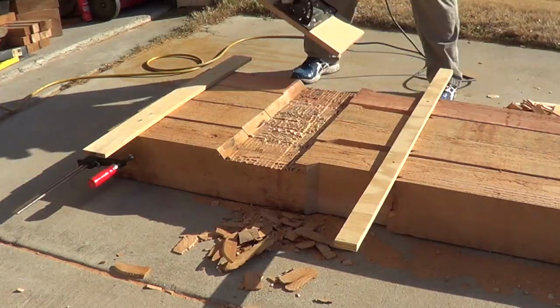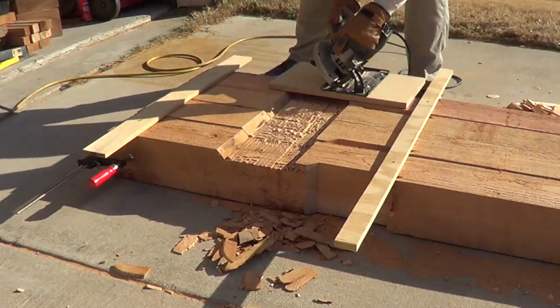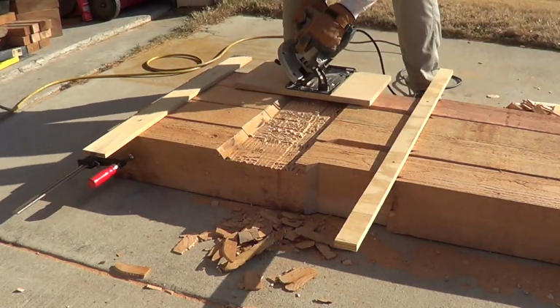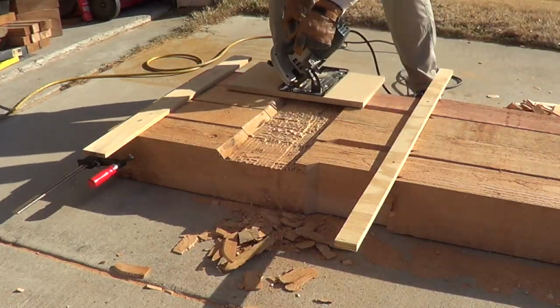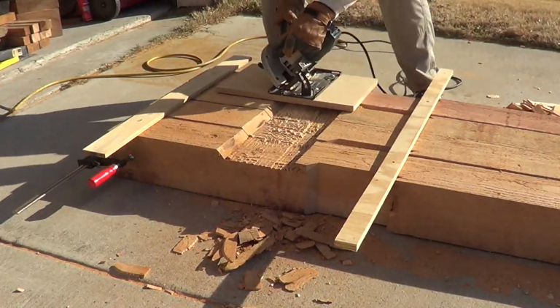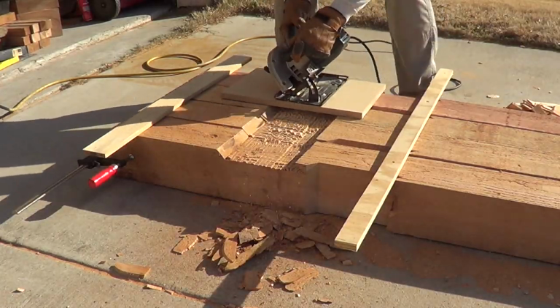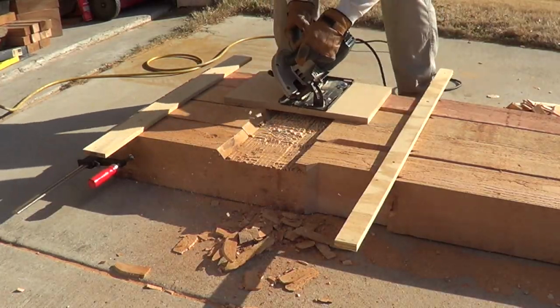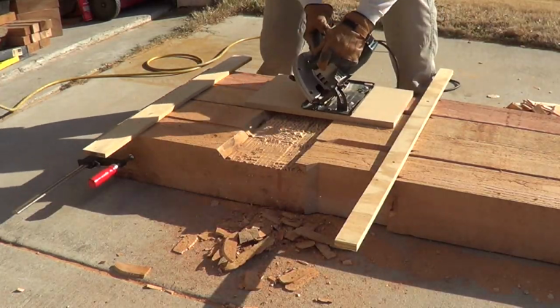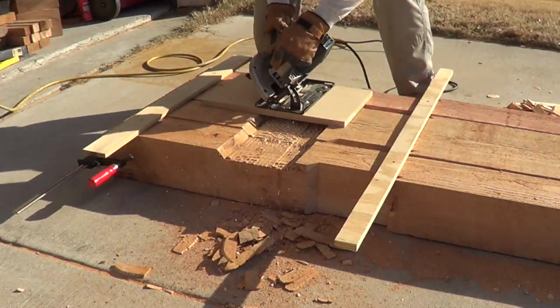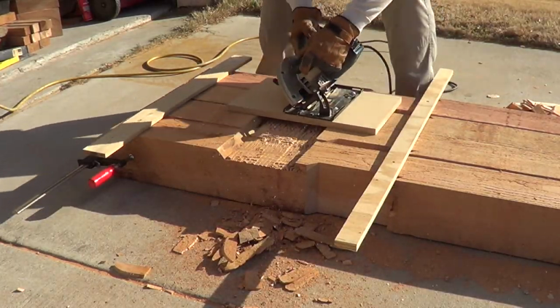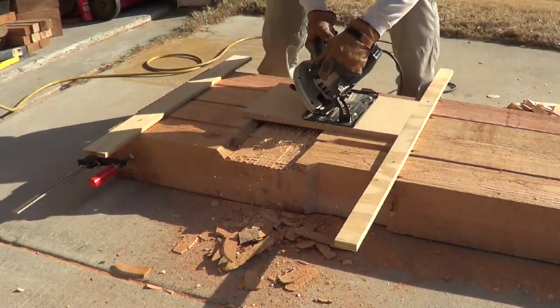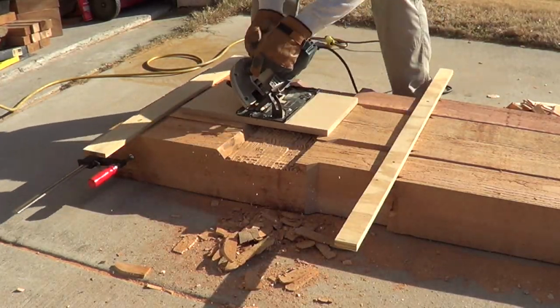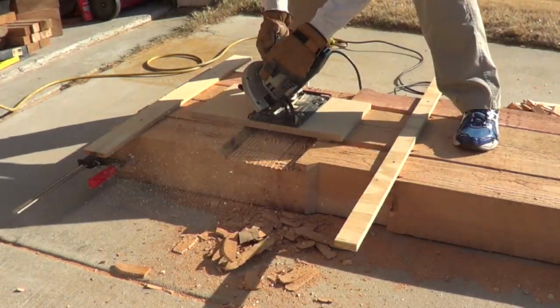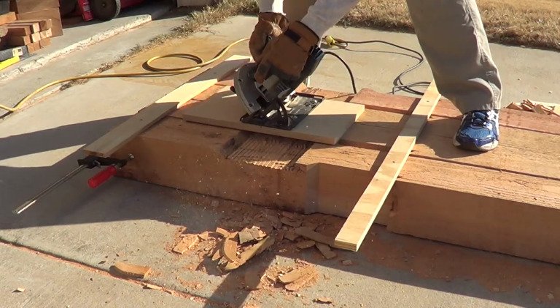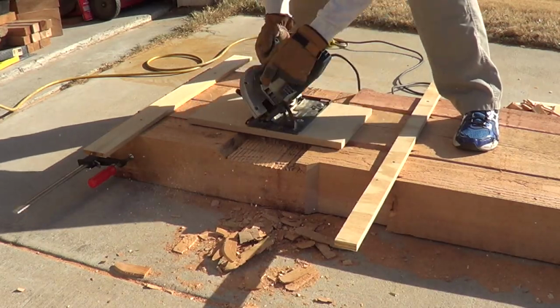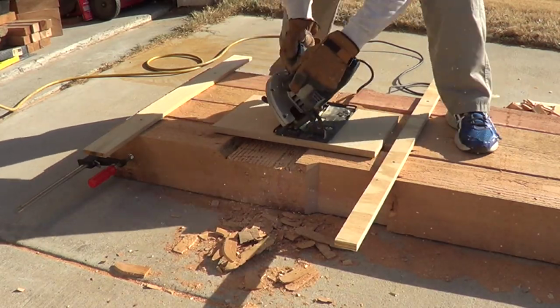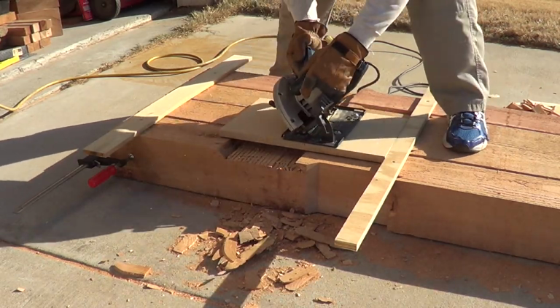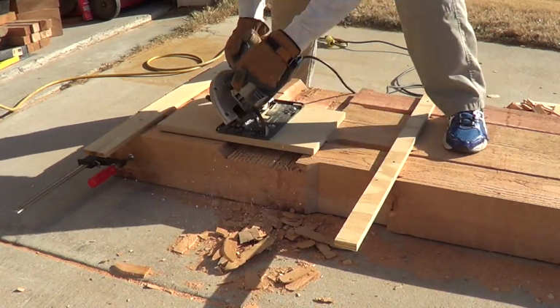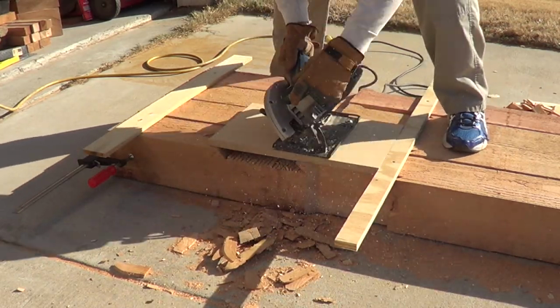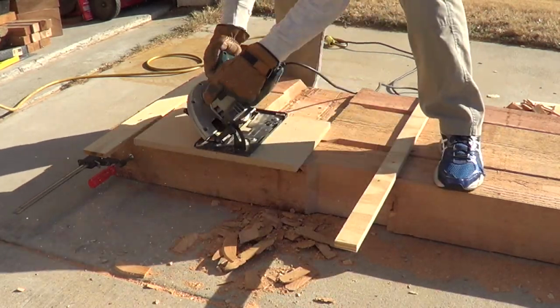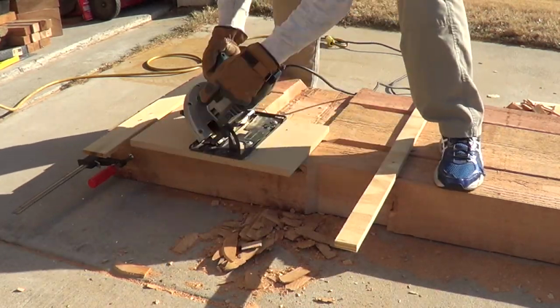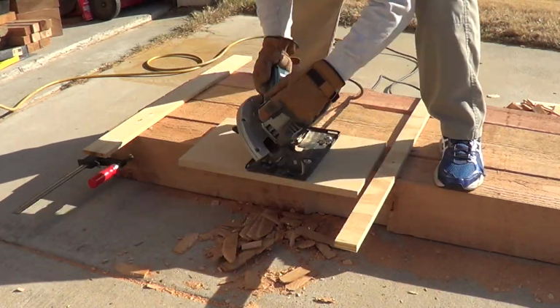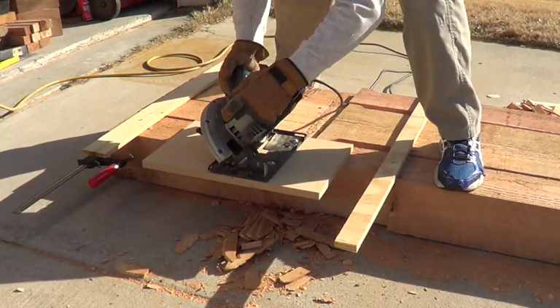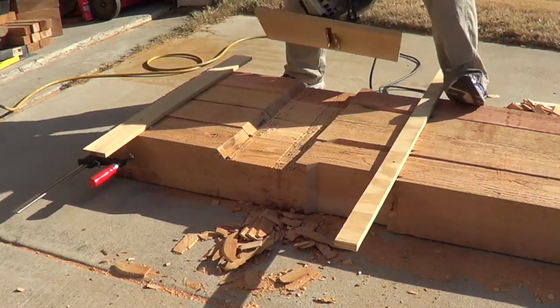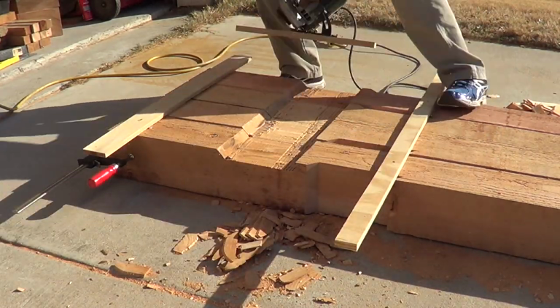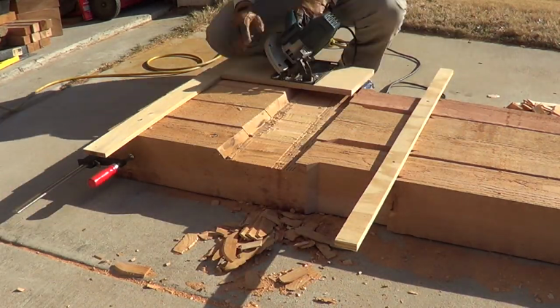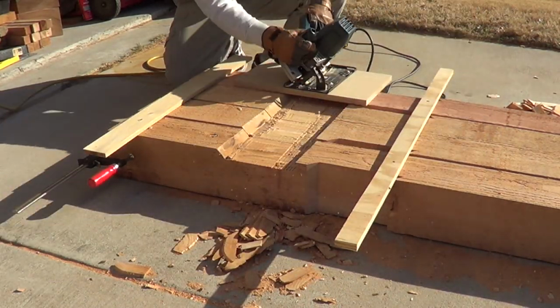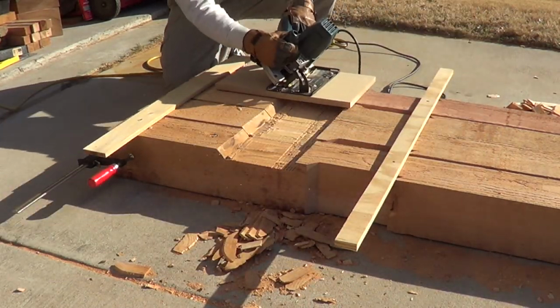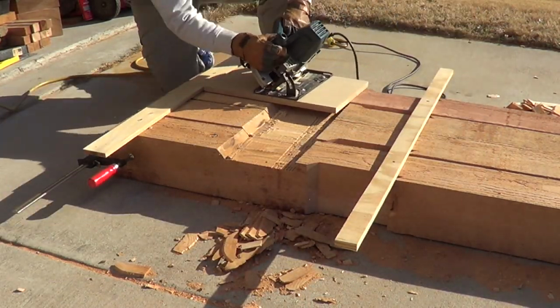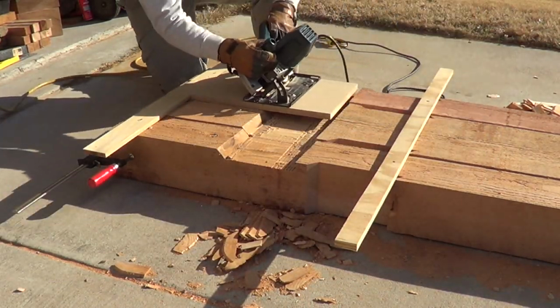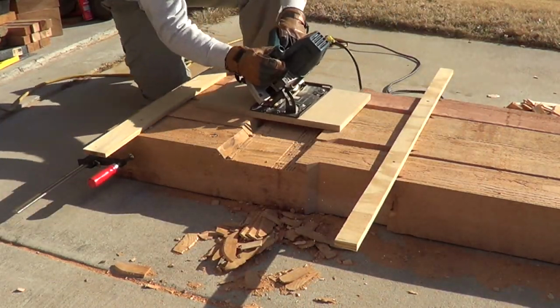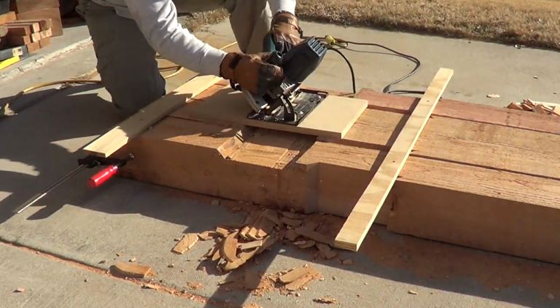I was having a few problems with my blade during this cutout process, so if you notice that the right side is a little bit more jagged and a little bit too deep compared to the left side.